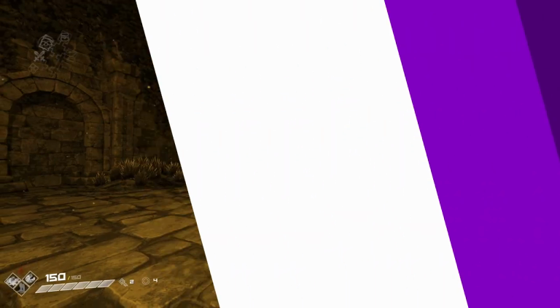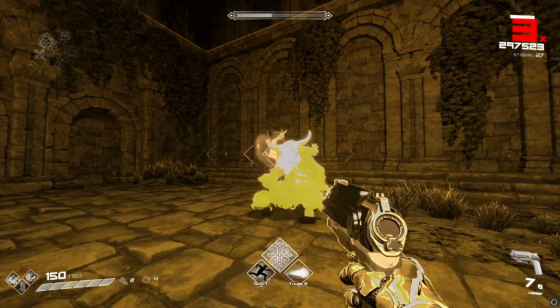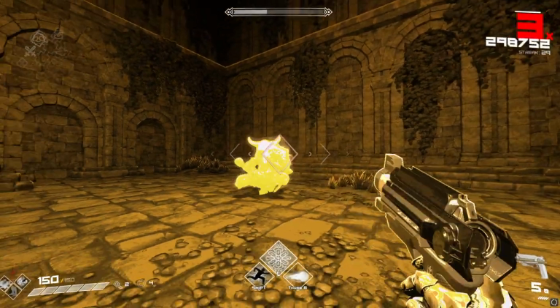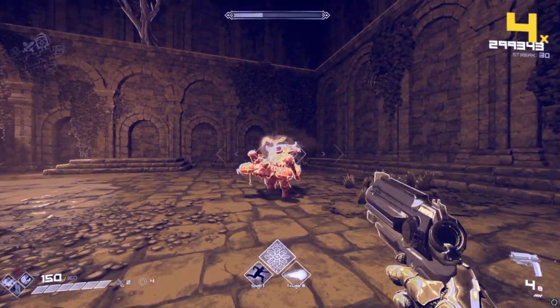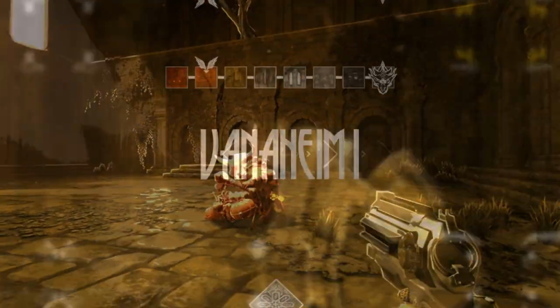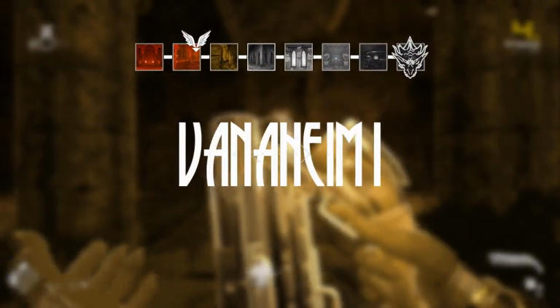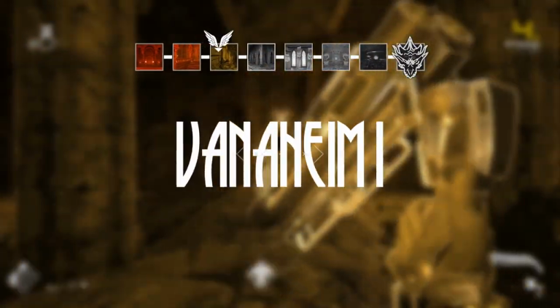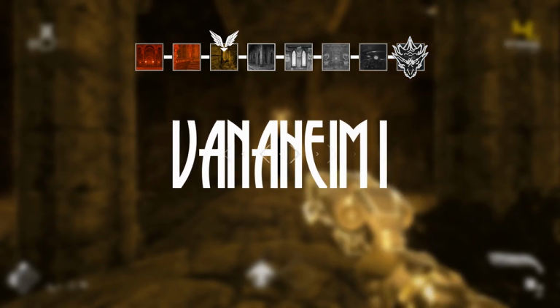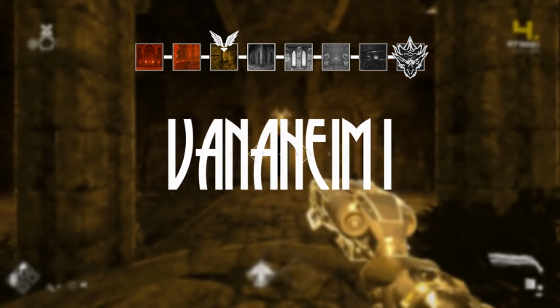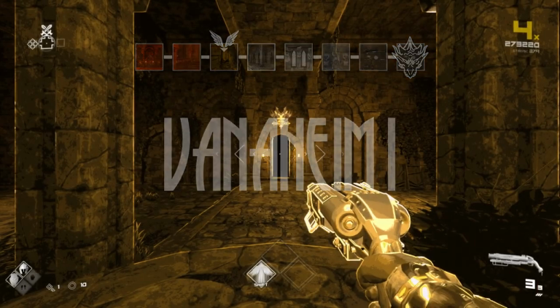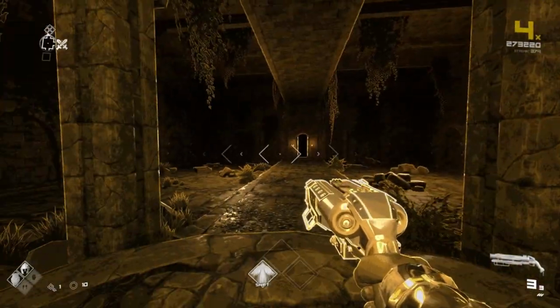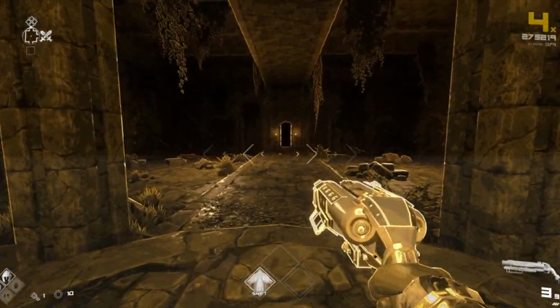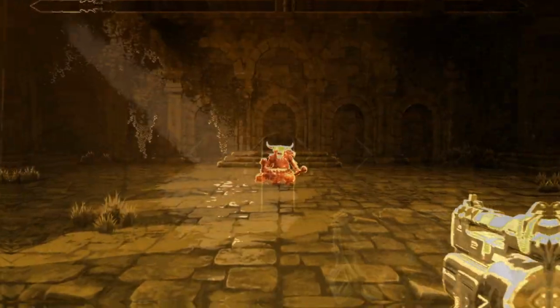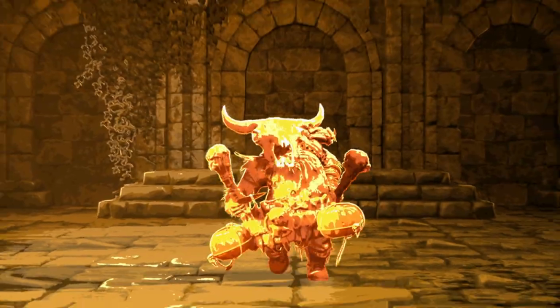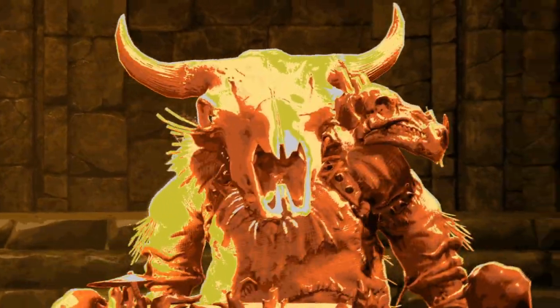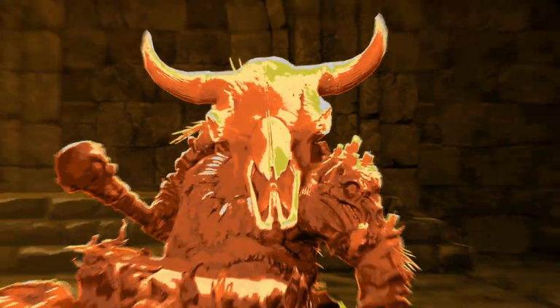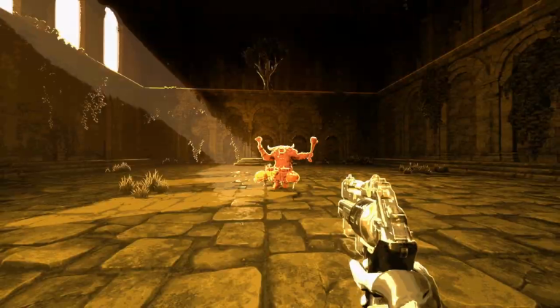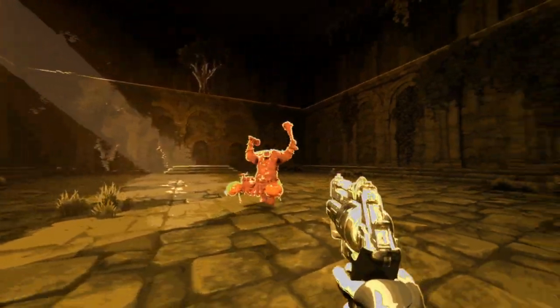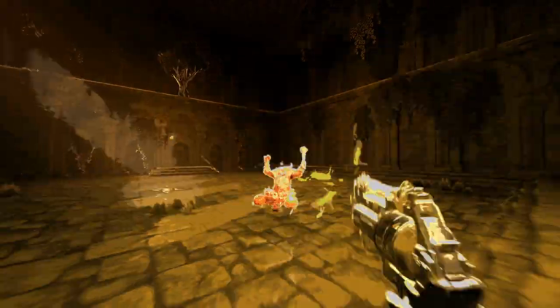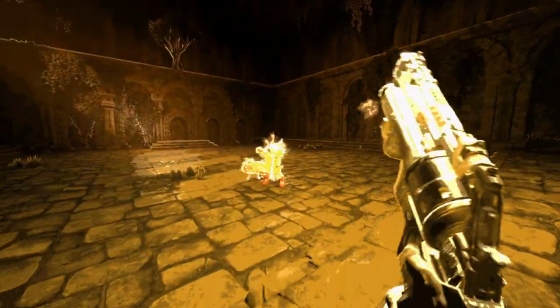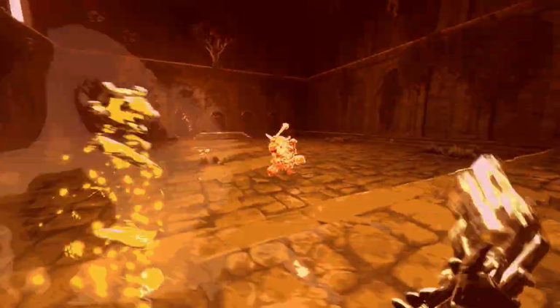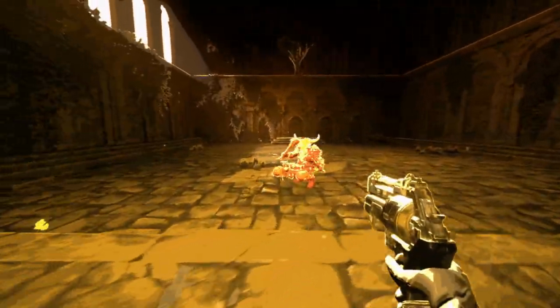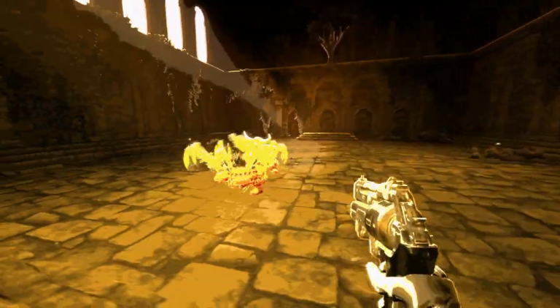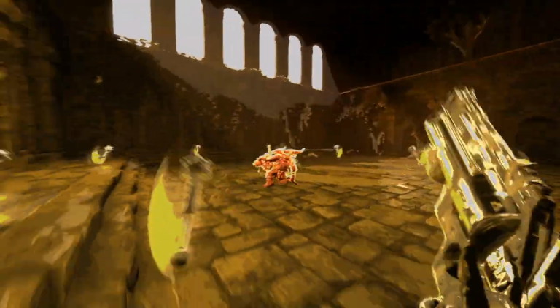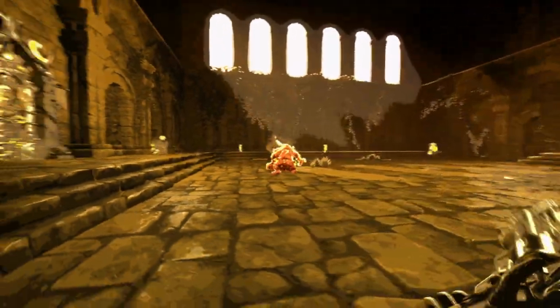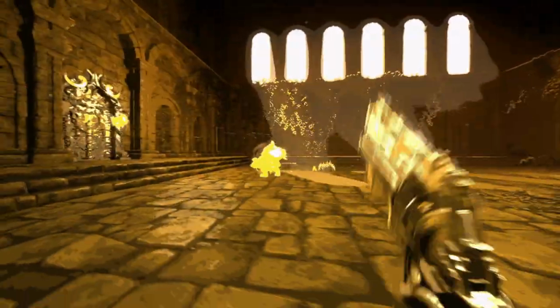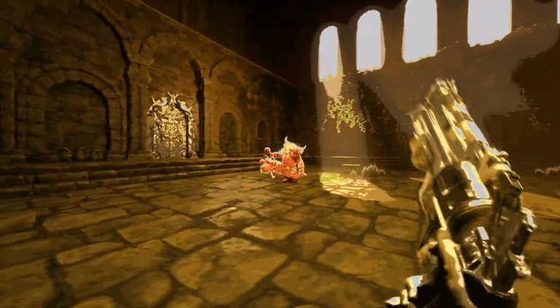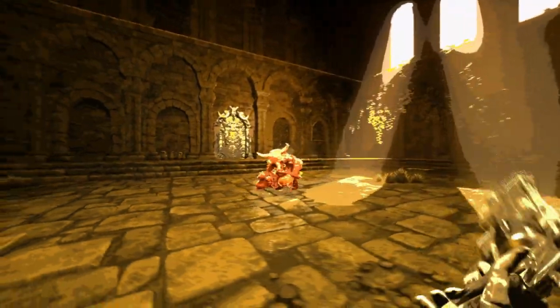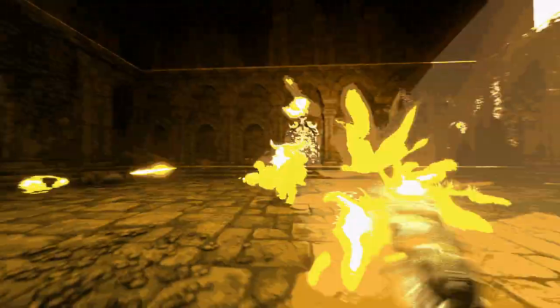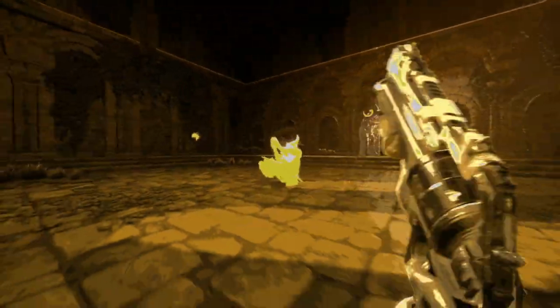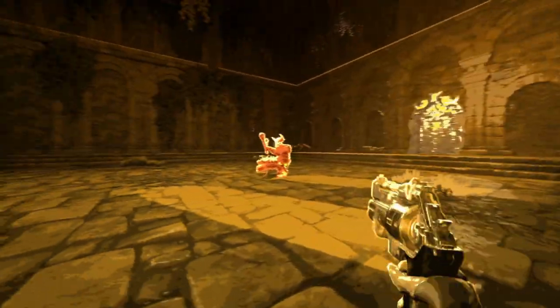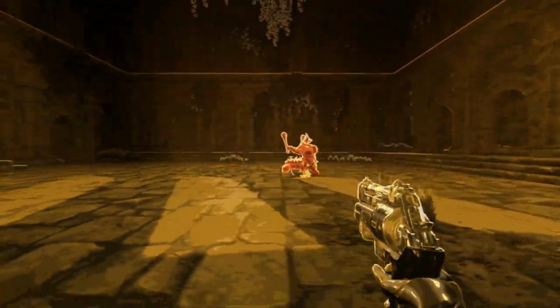Vaite is the third boss of the game, found in Vanaheim 1. He's one of the easier bosses and frankly could probably use a buff in the future. Despite me saying he's pretty easy, he actually has 8 different moves, which is plenty more than the earlier bosses in the game.